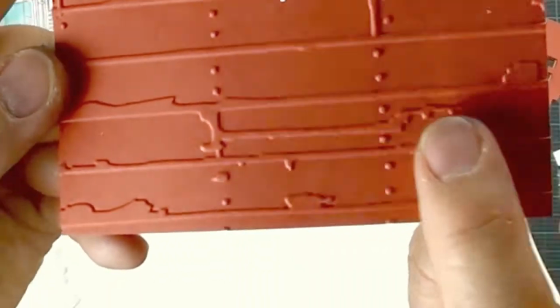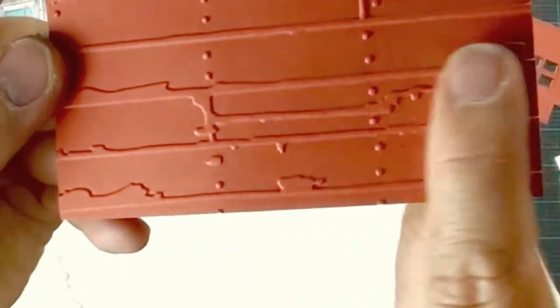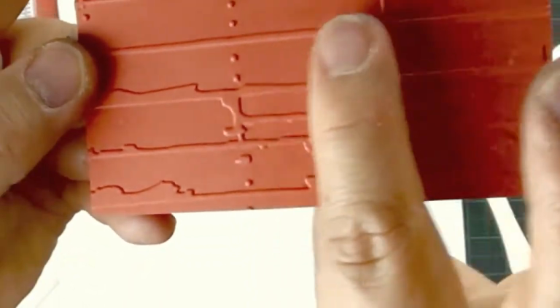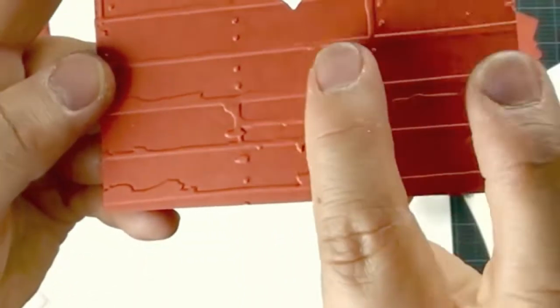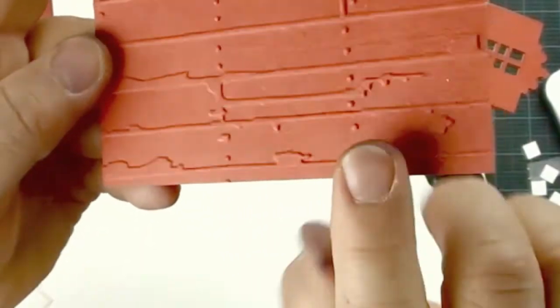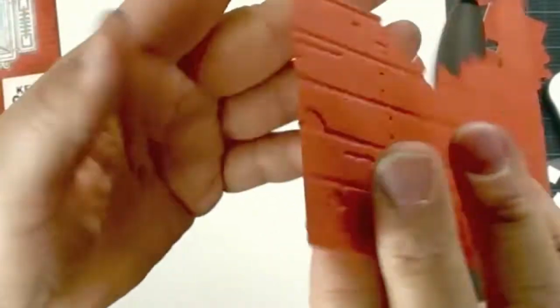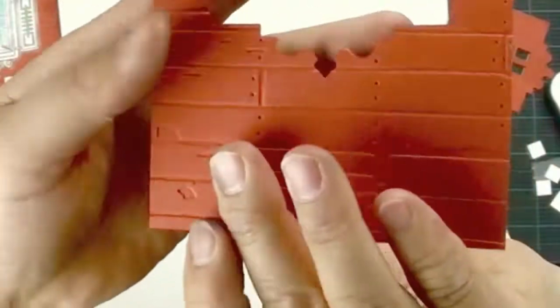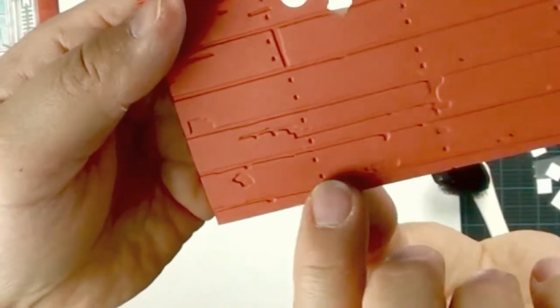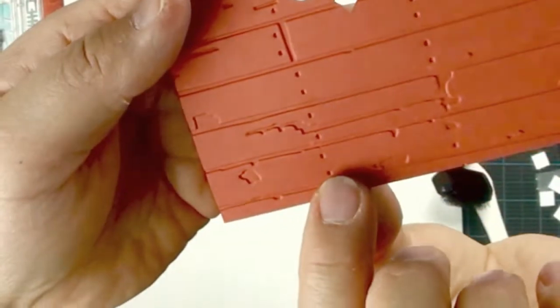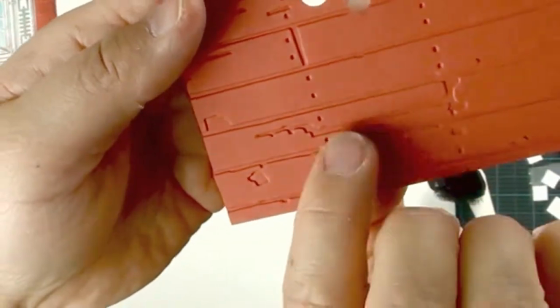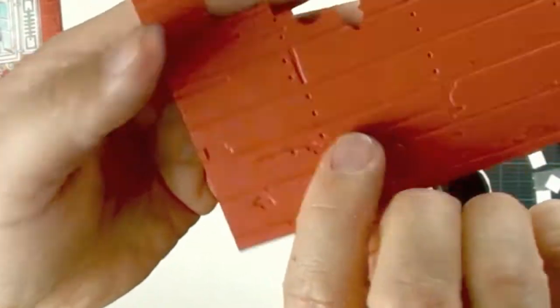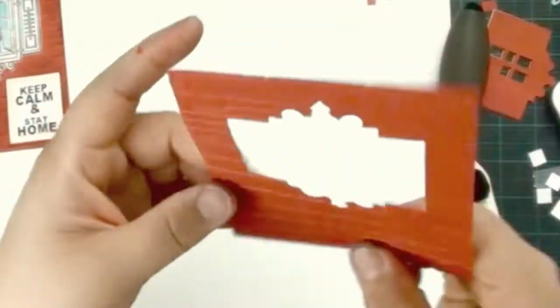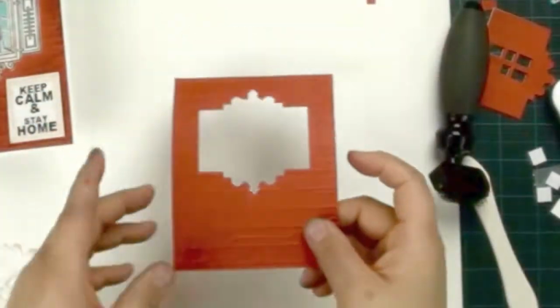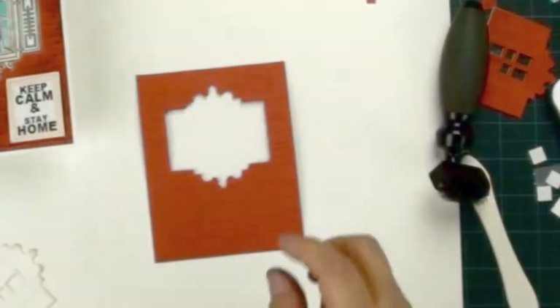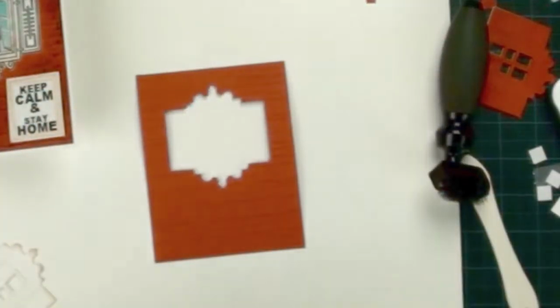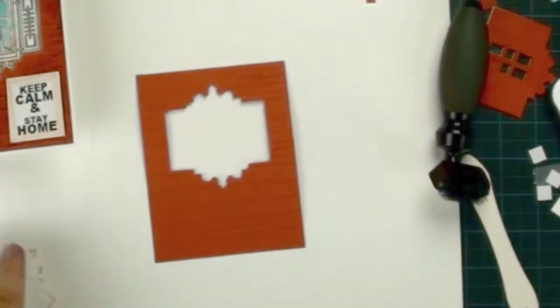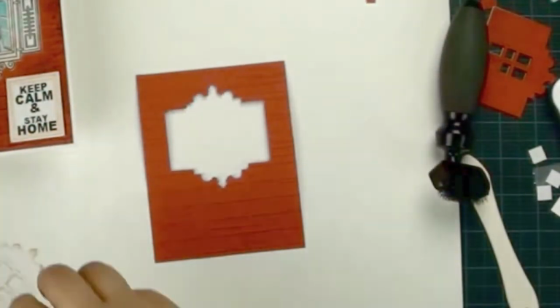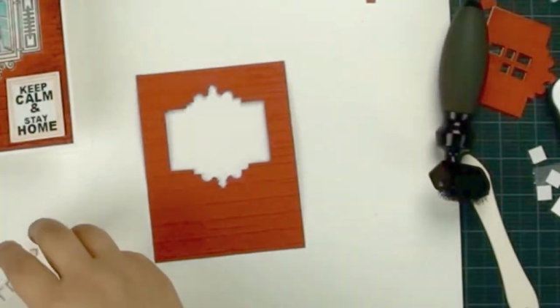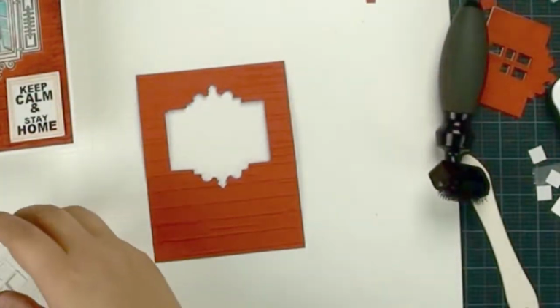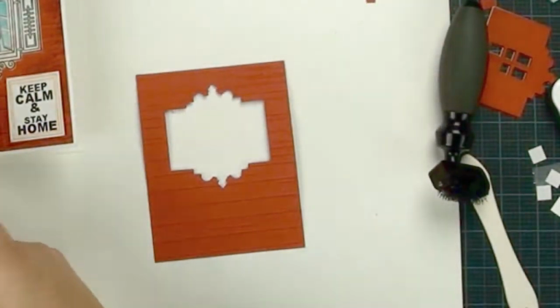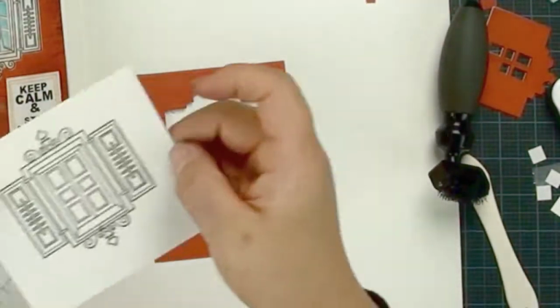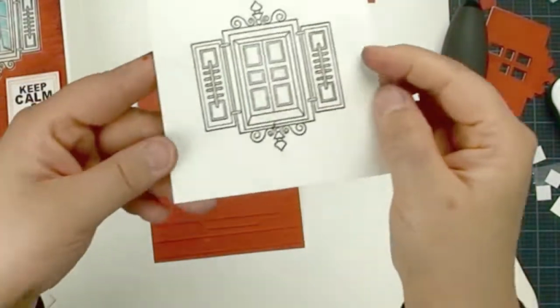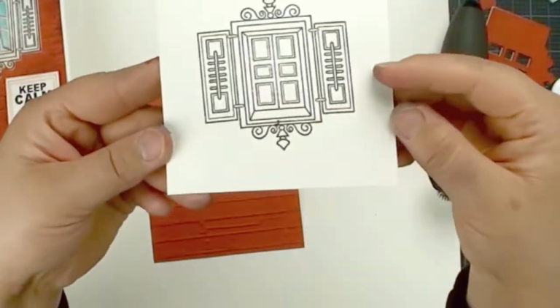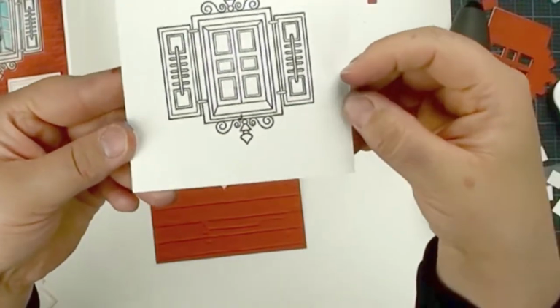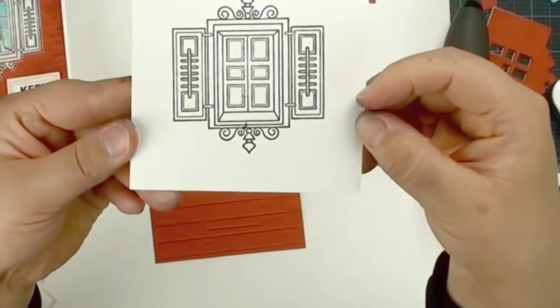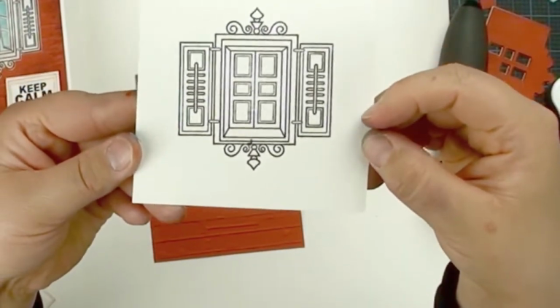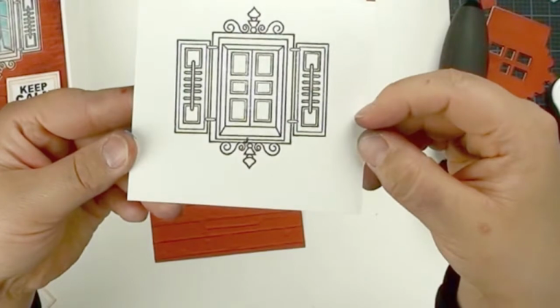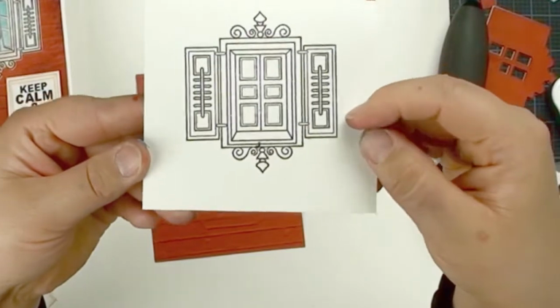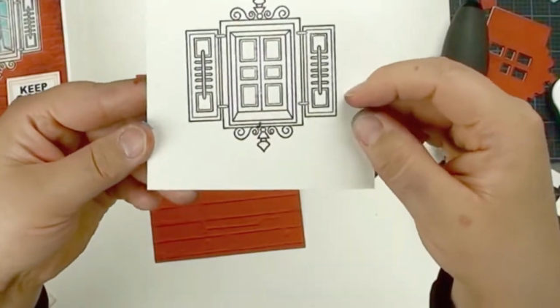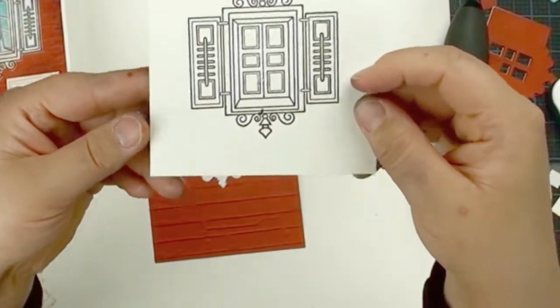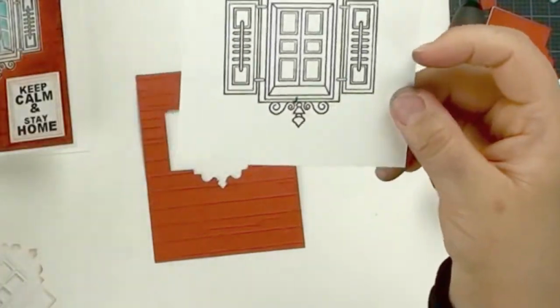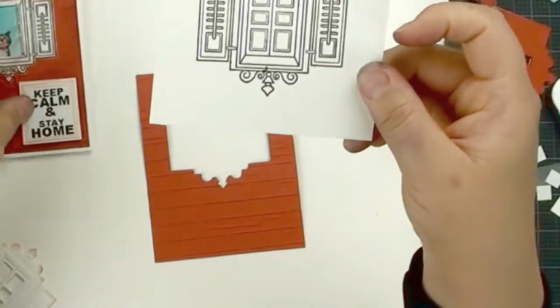Okay, take a look — this is embossing, and this is debossing. I already stamped this image with Versafine. You can stamp an image and then die cut it.